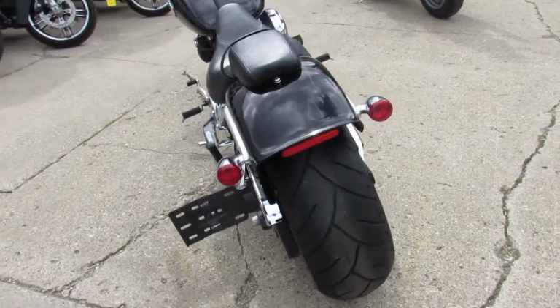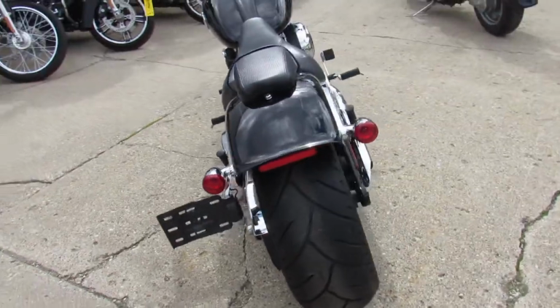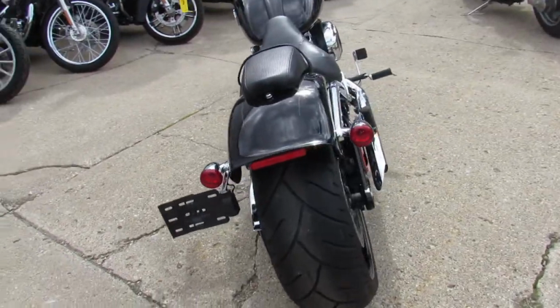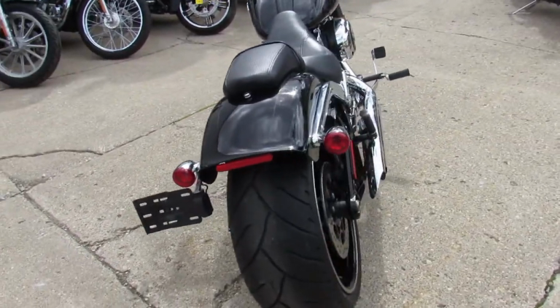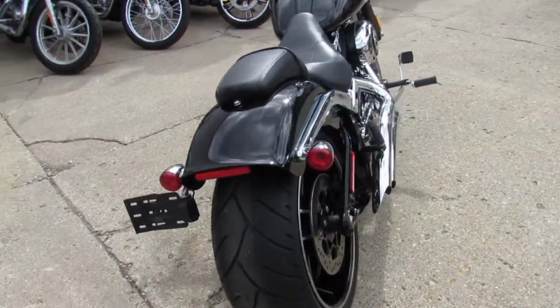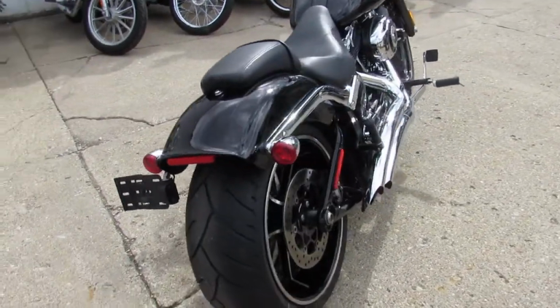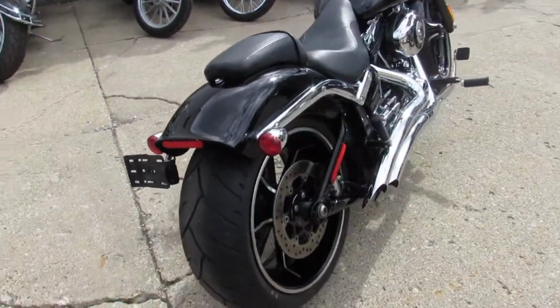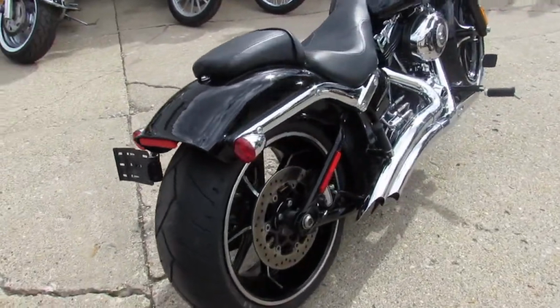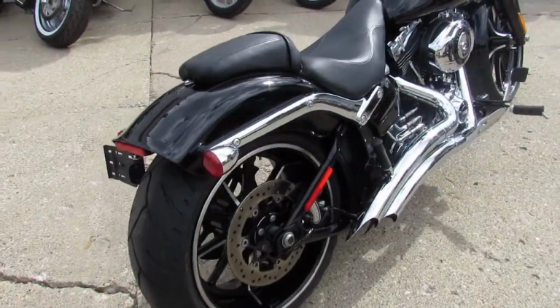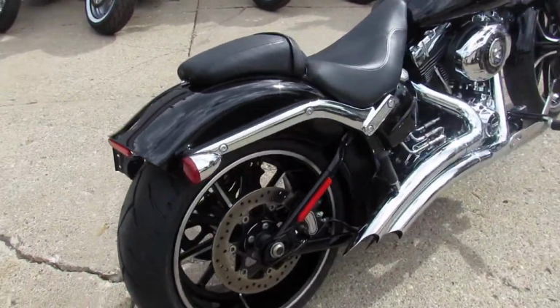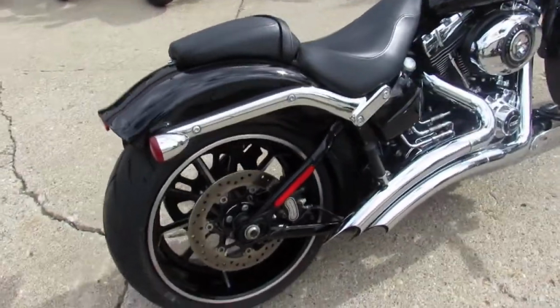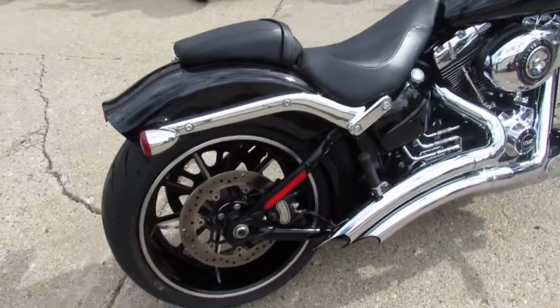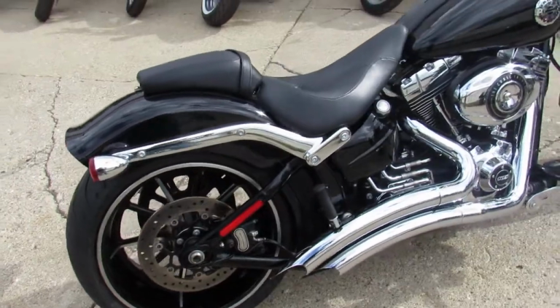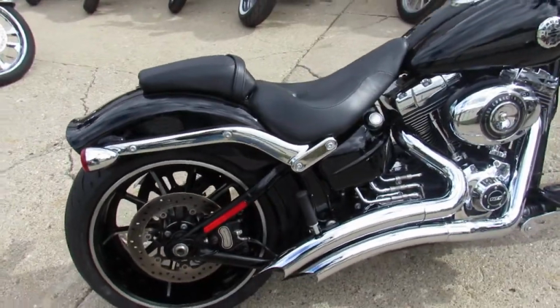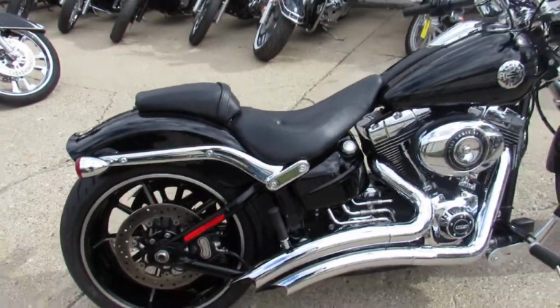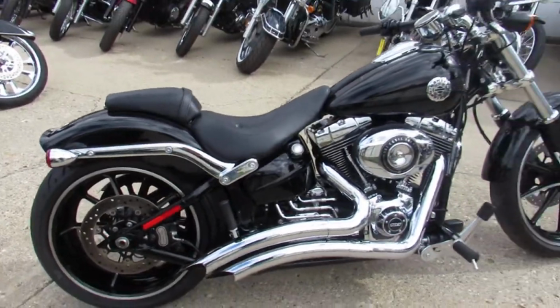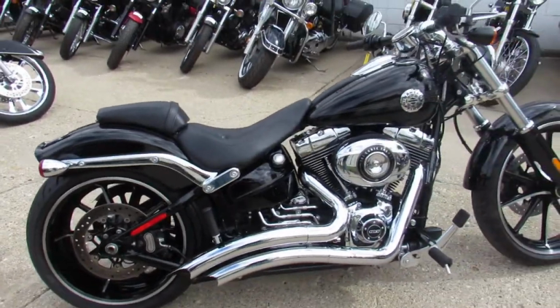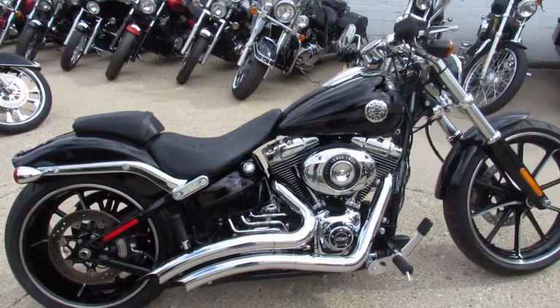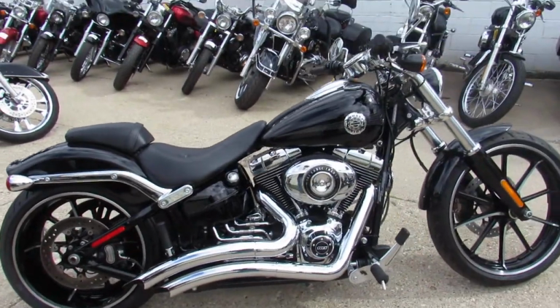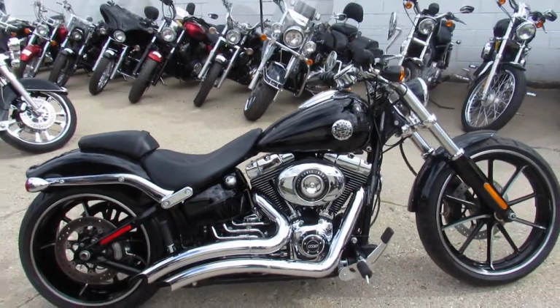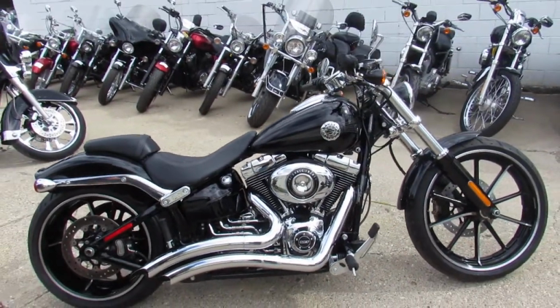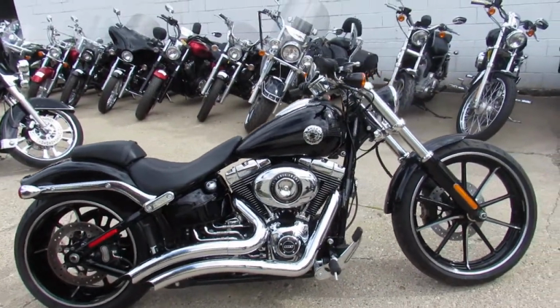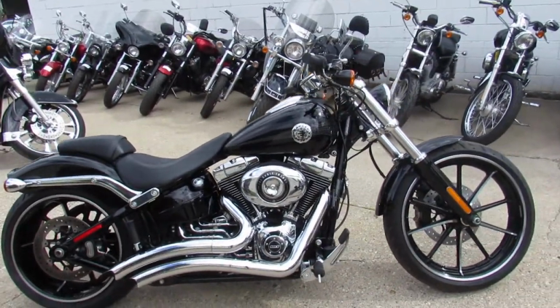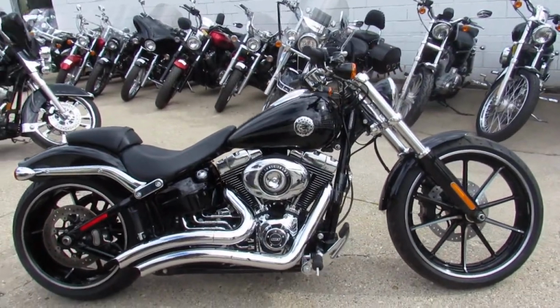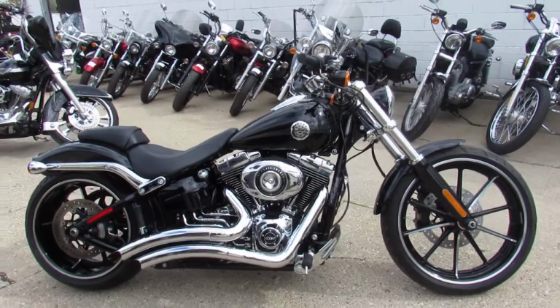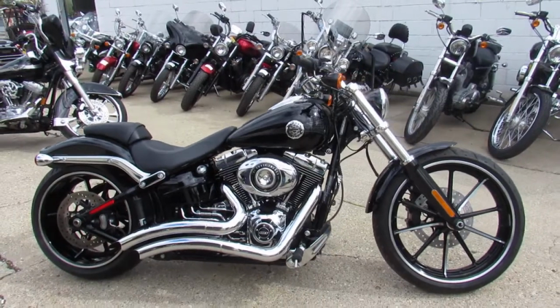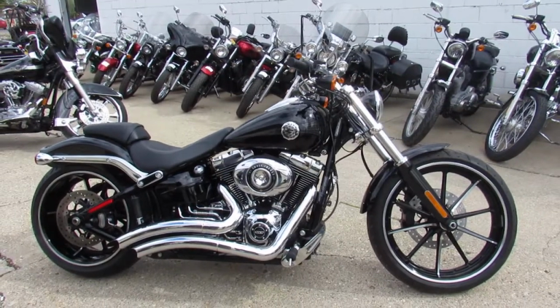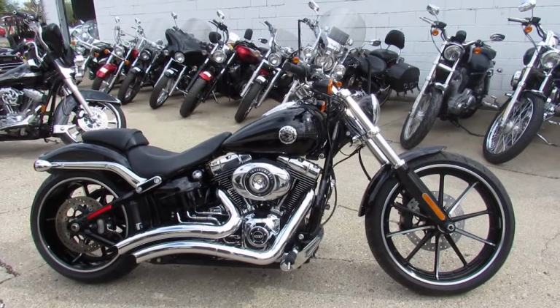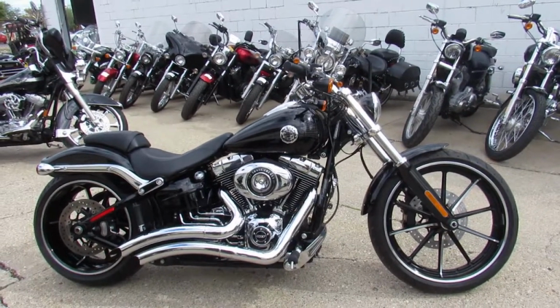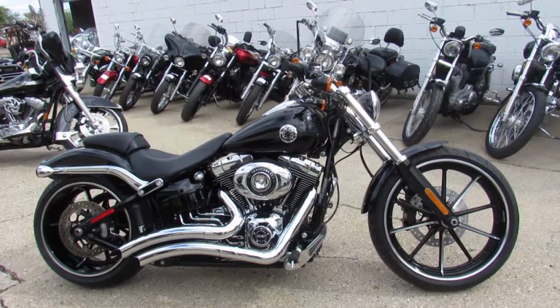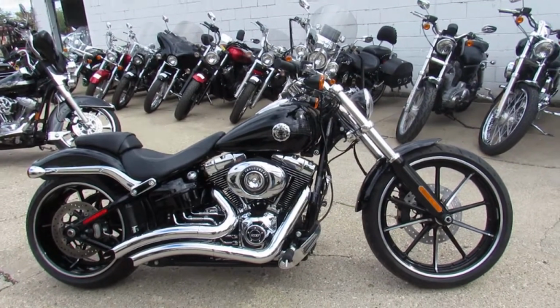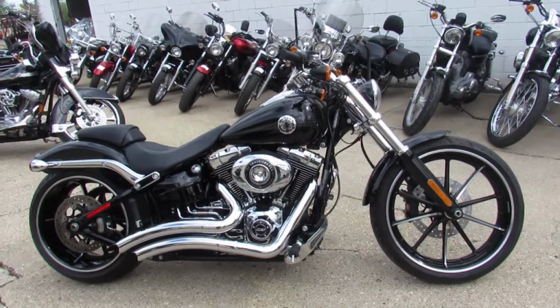We've got a one owner, low mileage bike — 8,578 miles — with guaranteed financing, leasing programs, and layaway programs. Your trades are always welcome. Give us a call, we'll get it done: 810-648-9500.